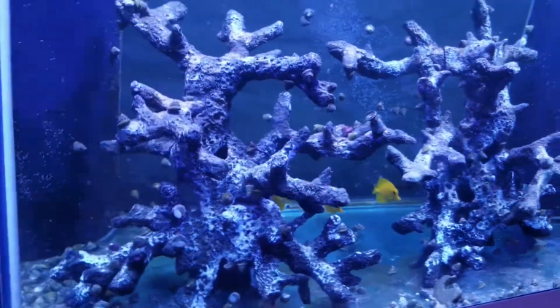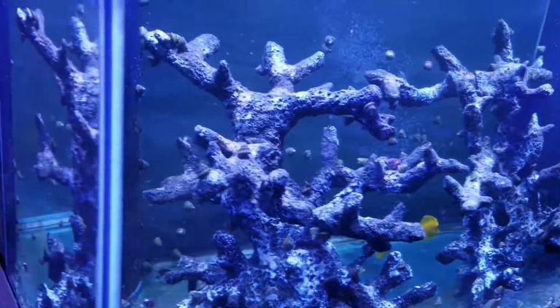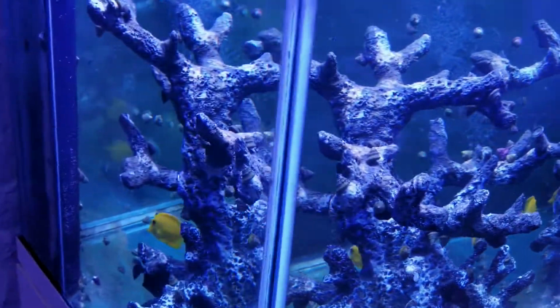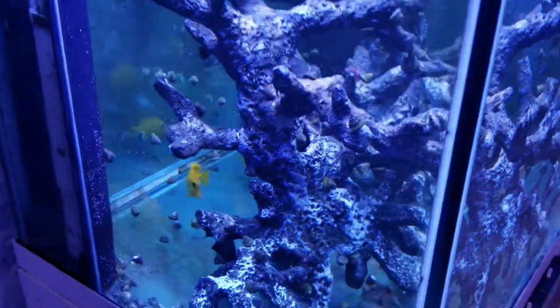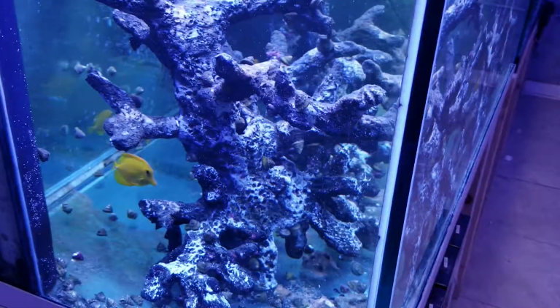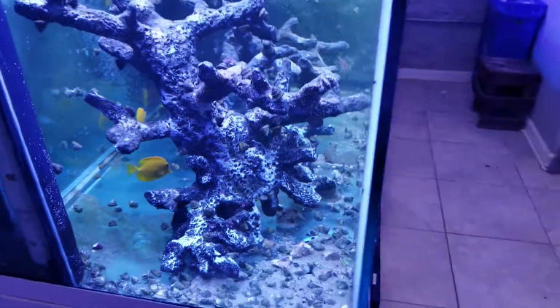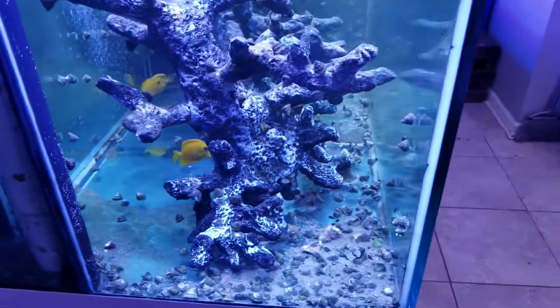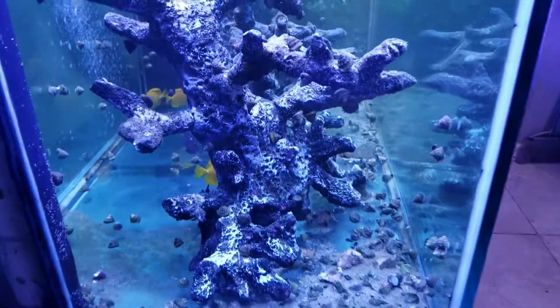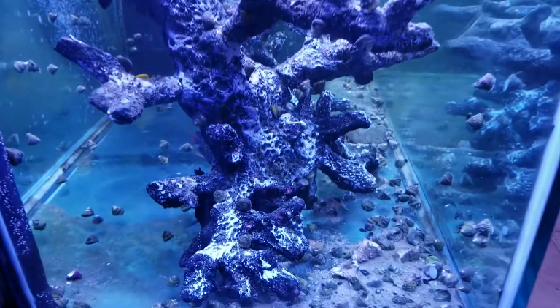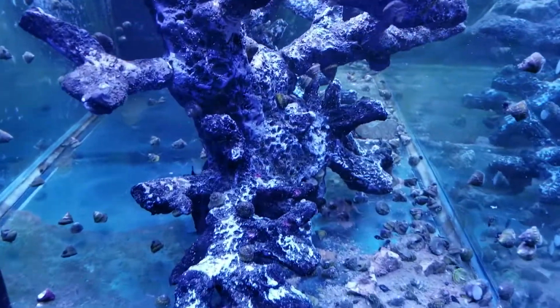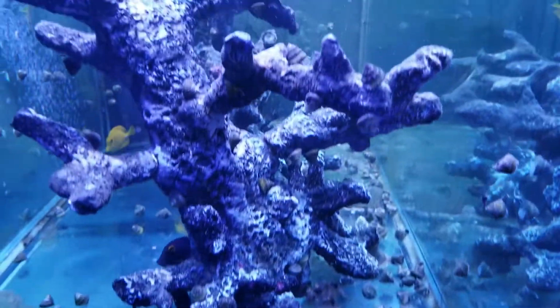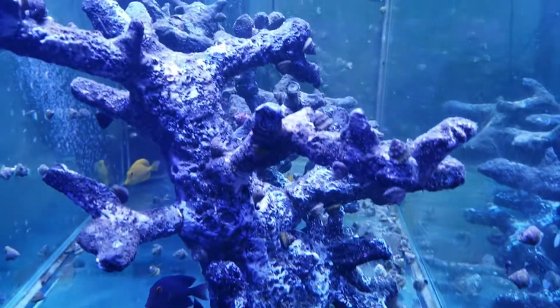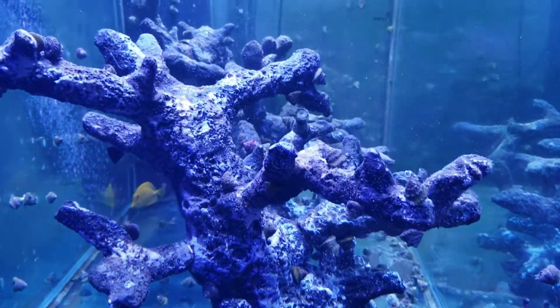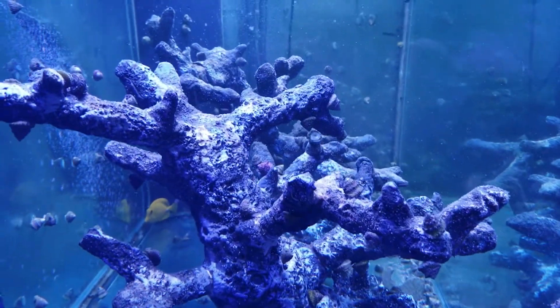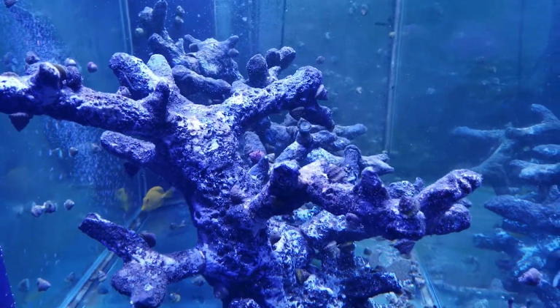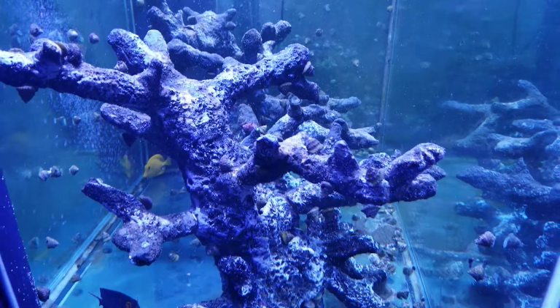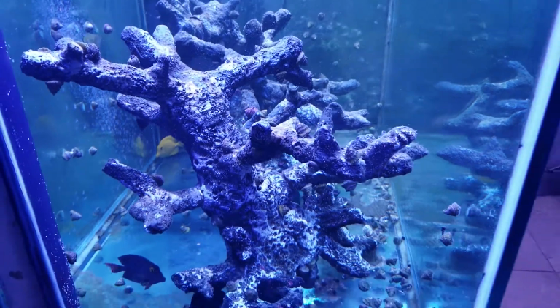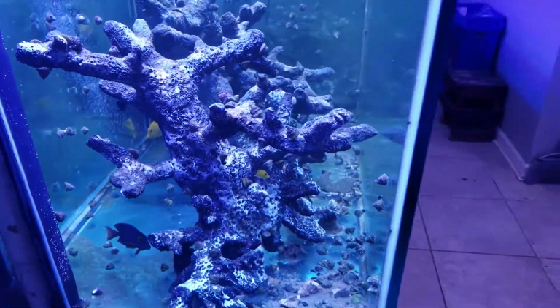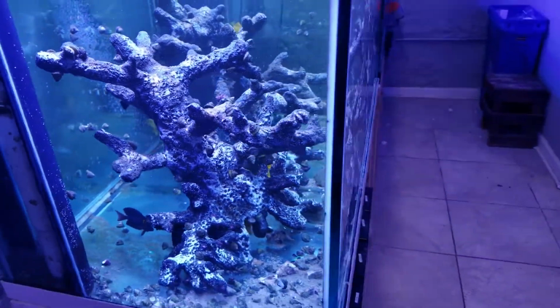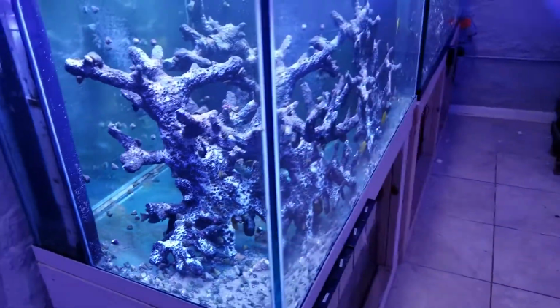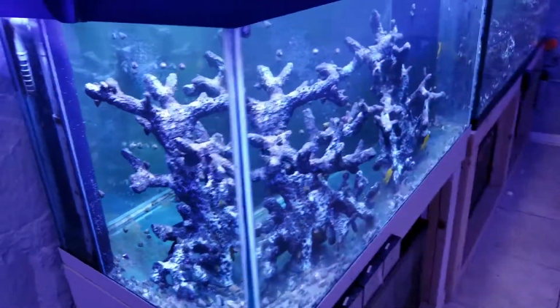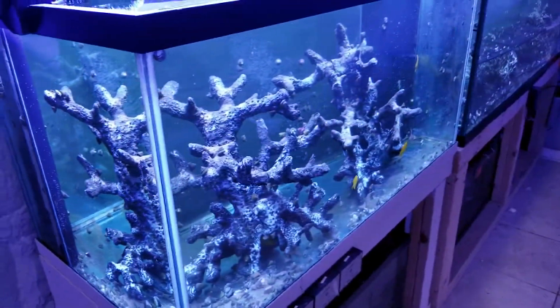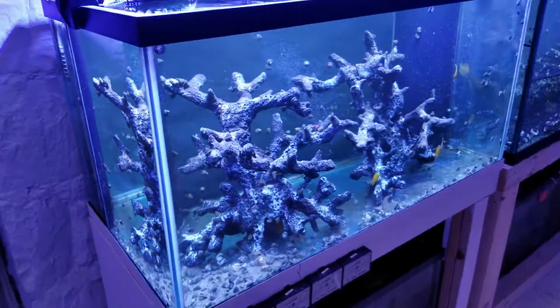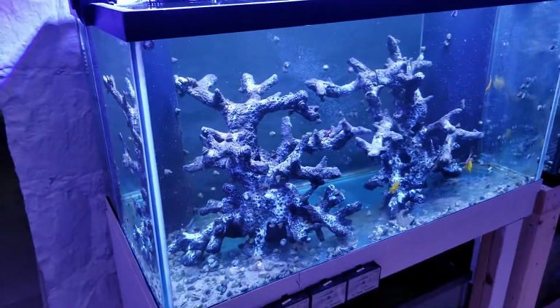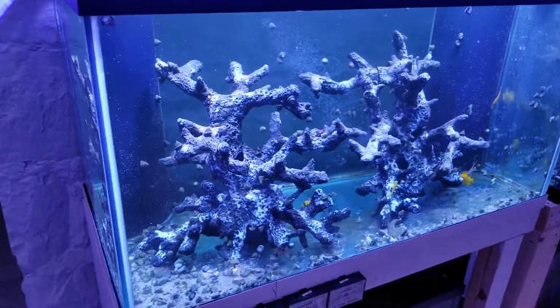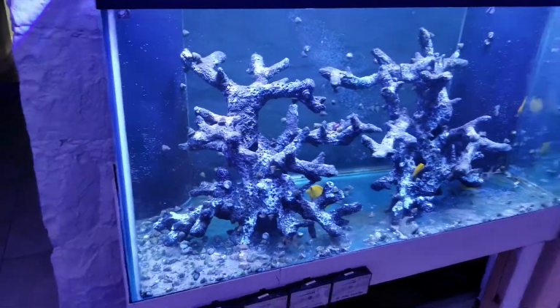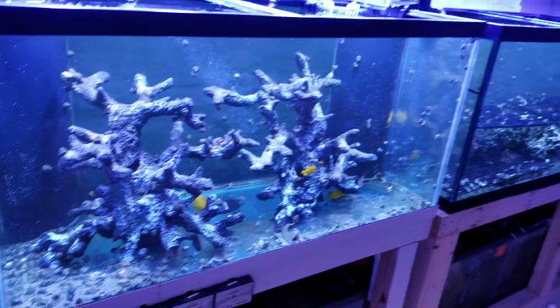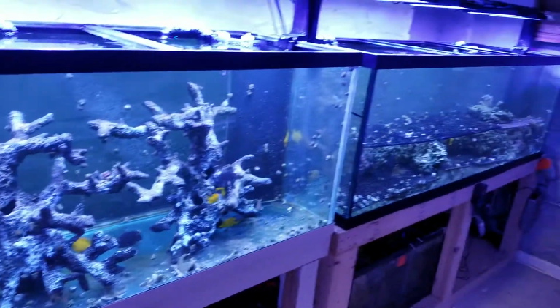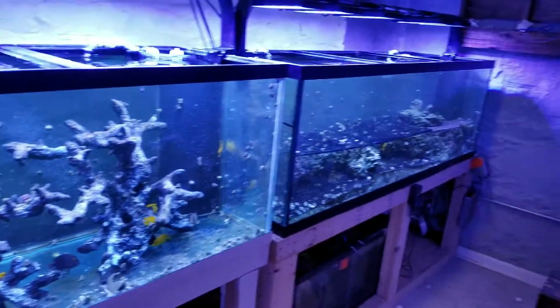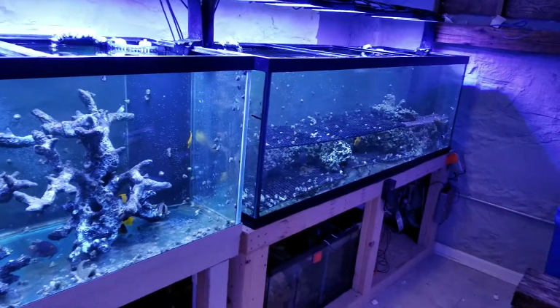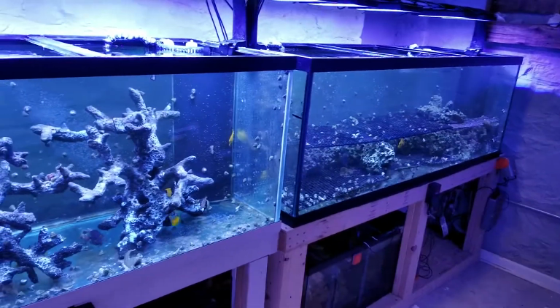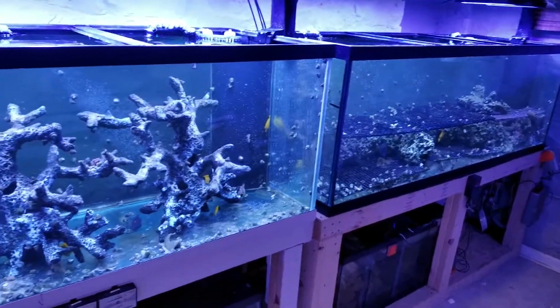Let's see the side view. The side view is going to be really nice too. As you can see with this tank, I went with the bare bottom look, but in general there is a lot of live rock in the system.